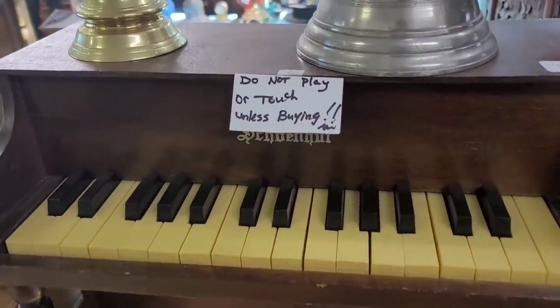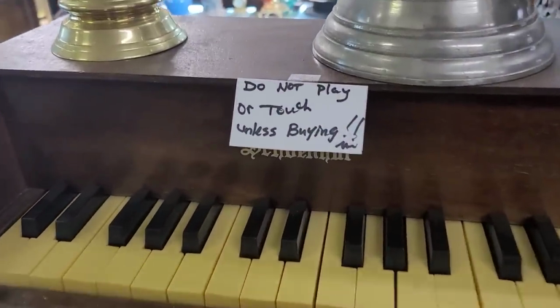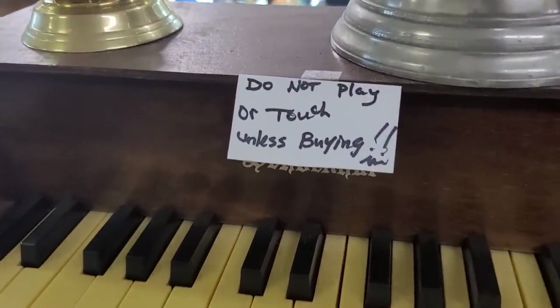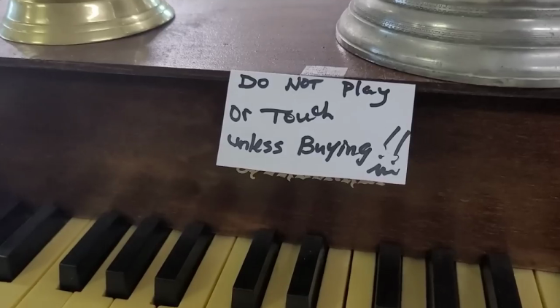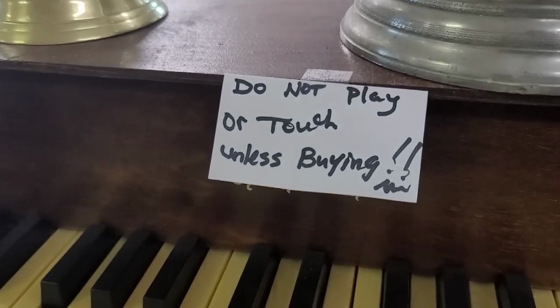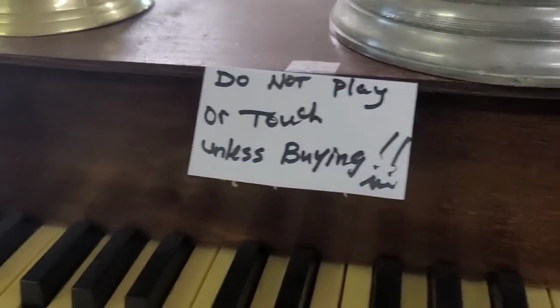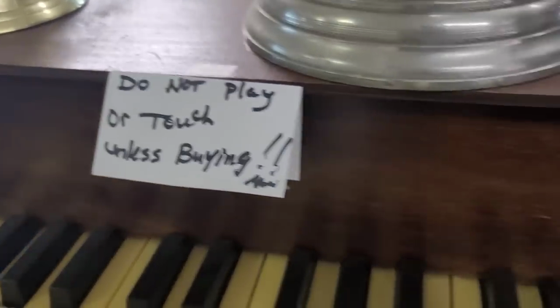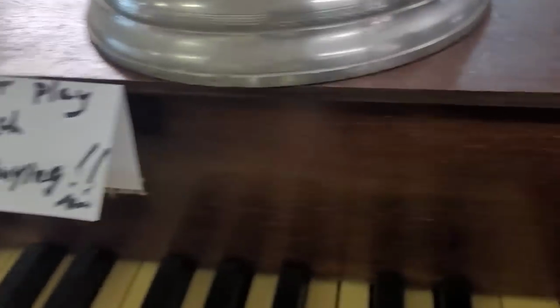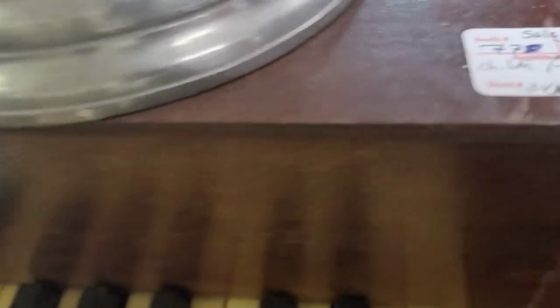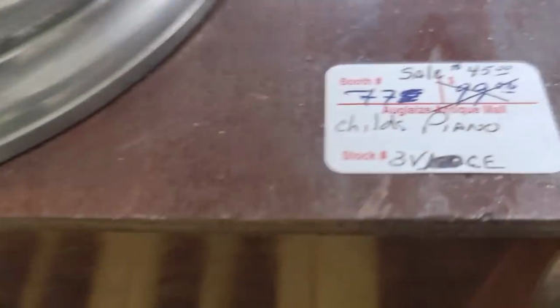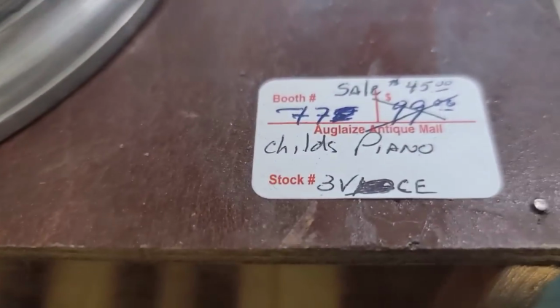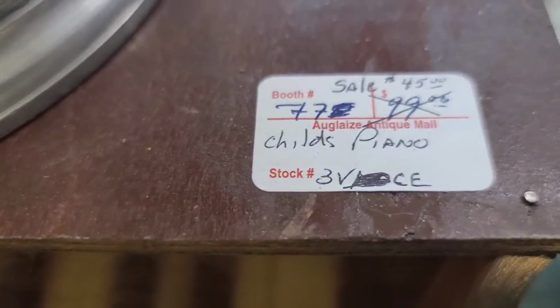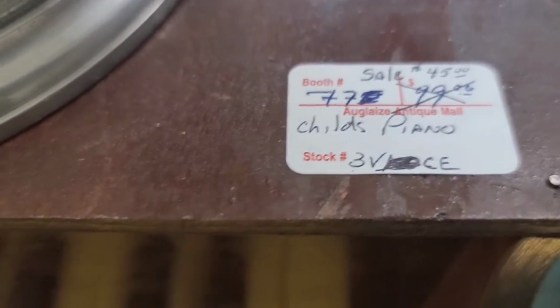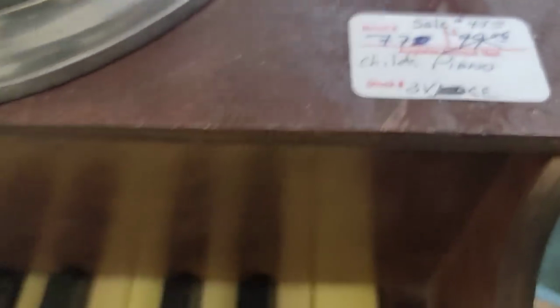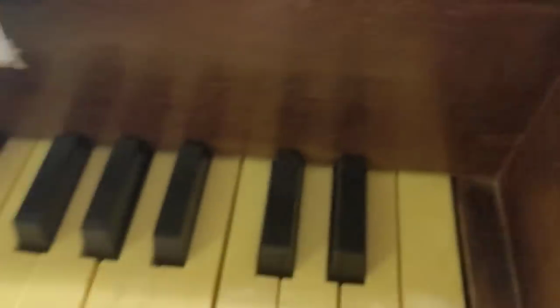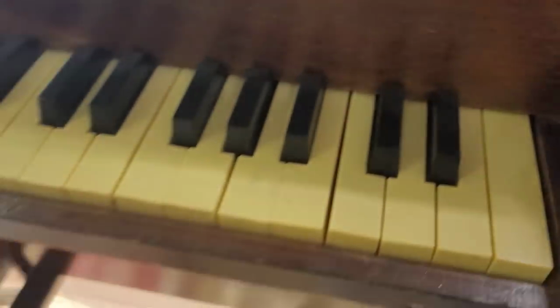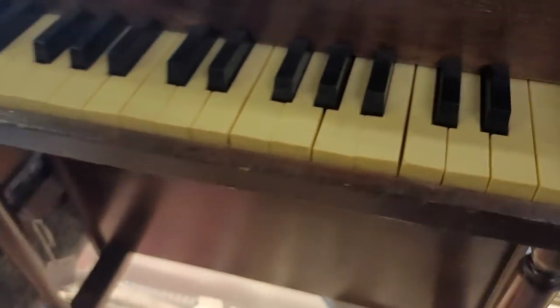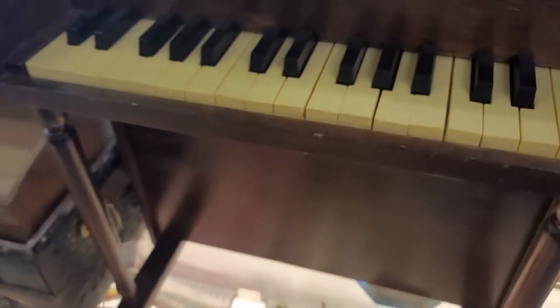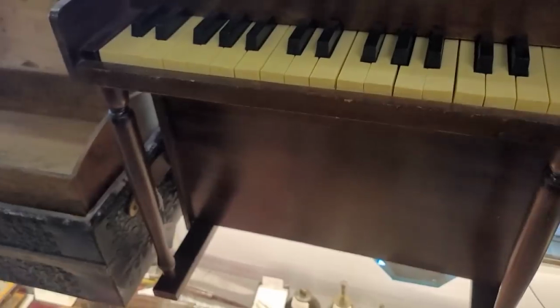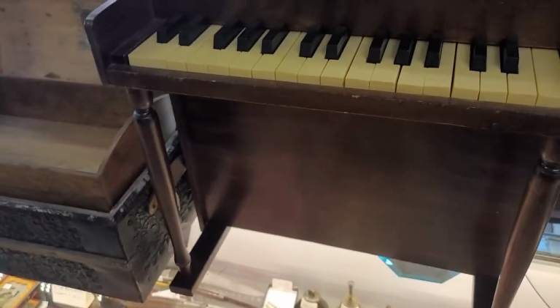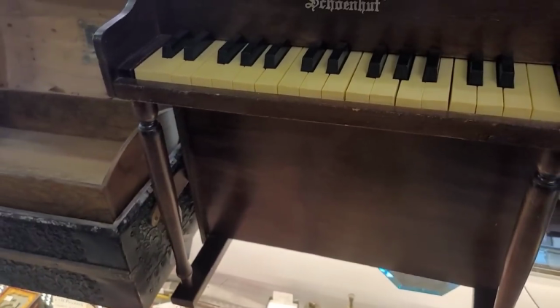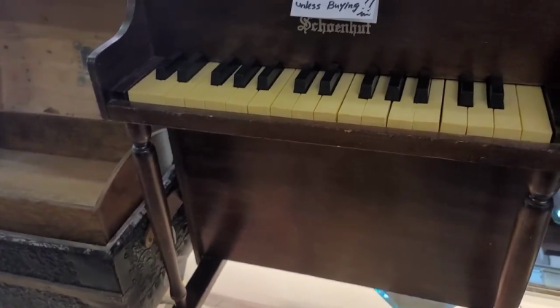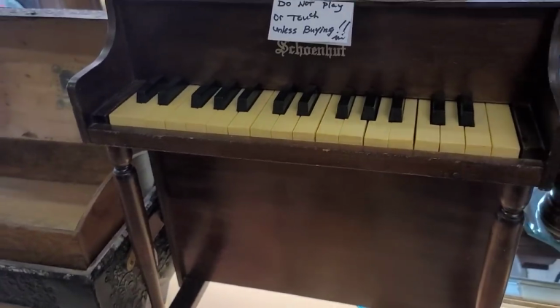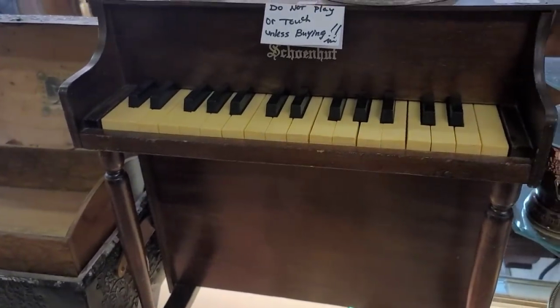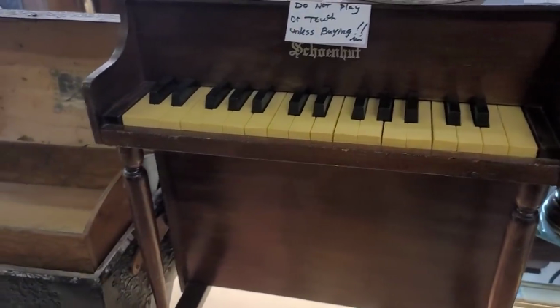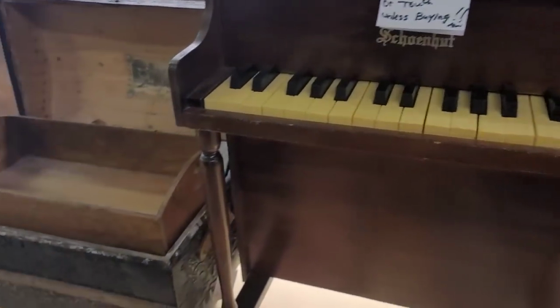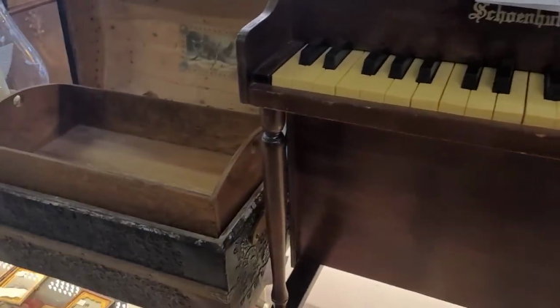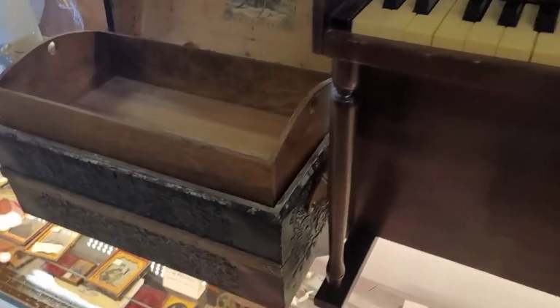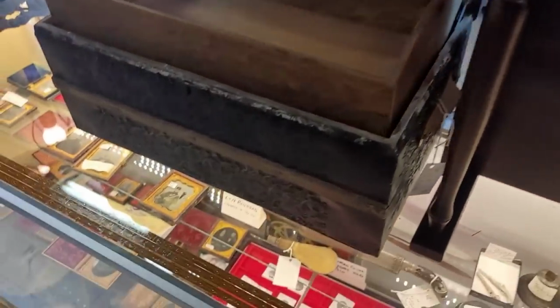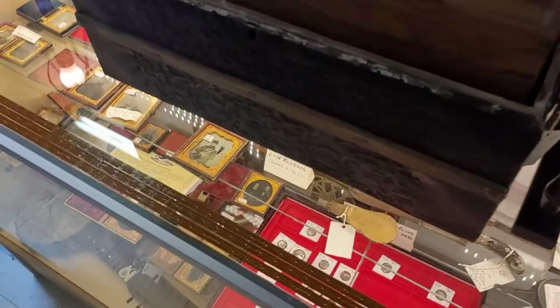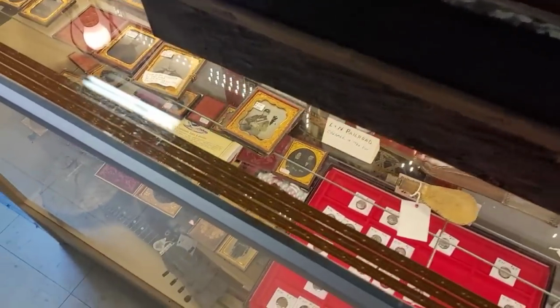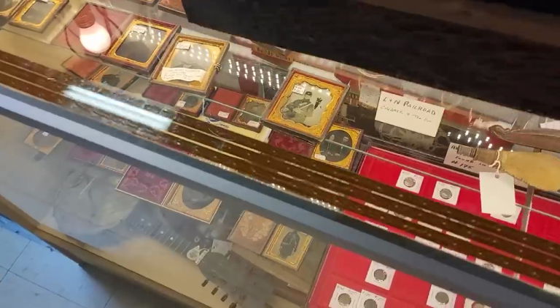Then I found the Schoenhut piano. It's a child's piano, priced at only $45, which is a gosh darn good deal. This is more of a contemporary one — it's 40s and 50s. I do like the smaller, ornate, antique ones.